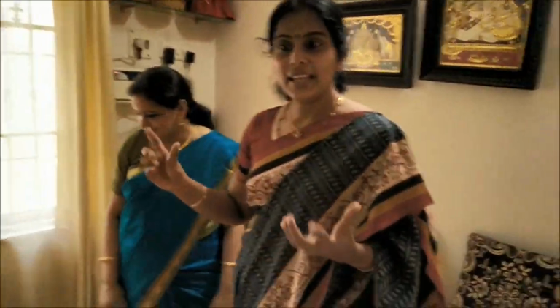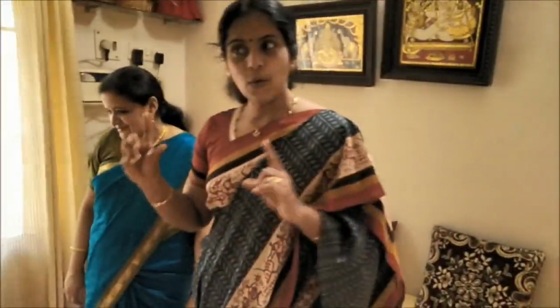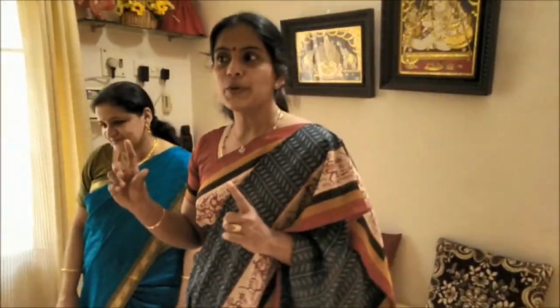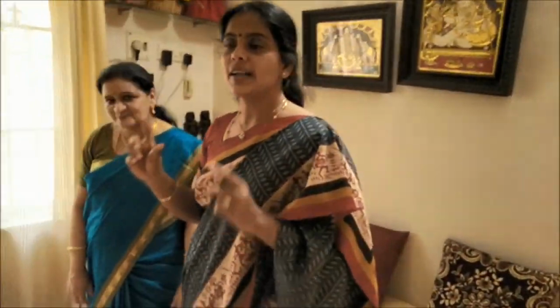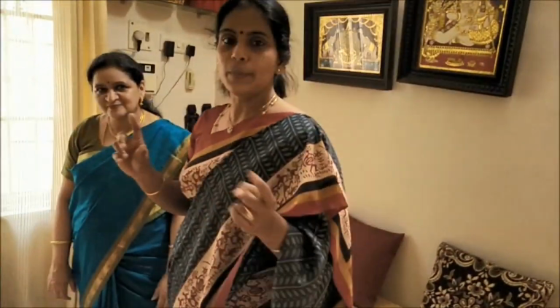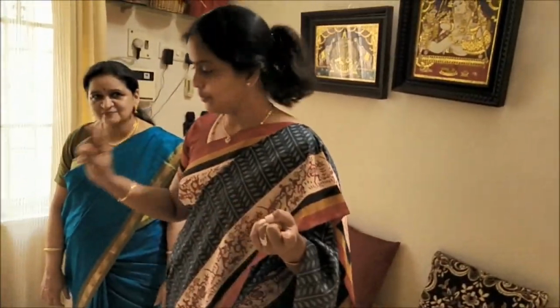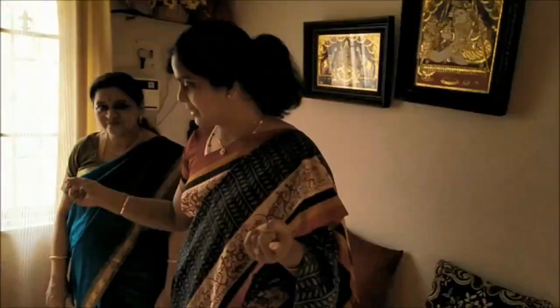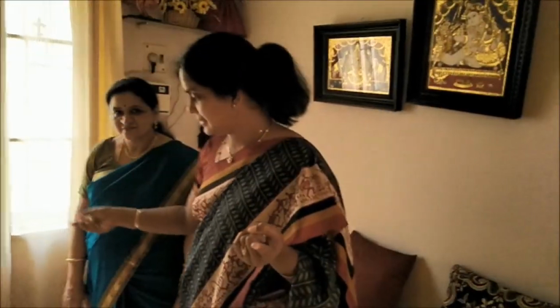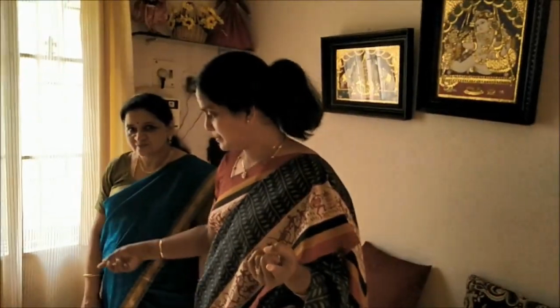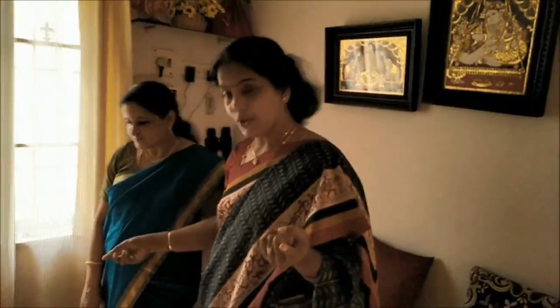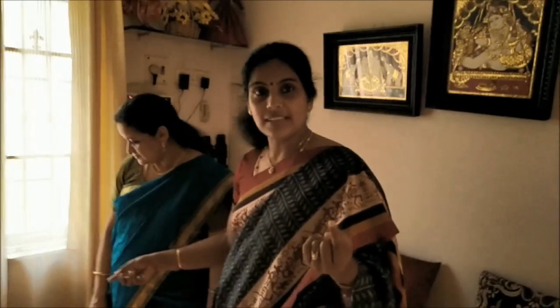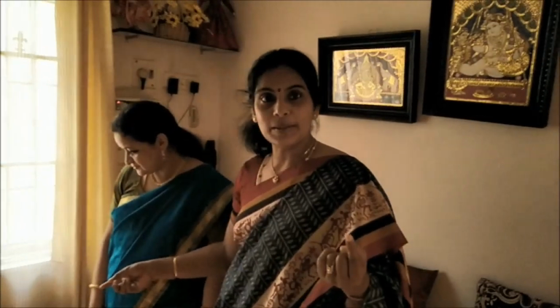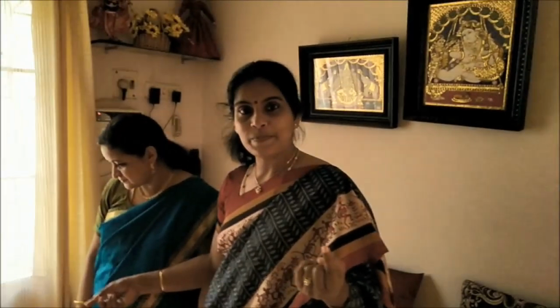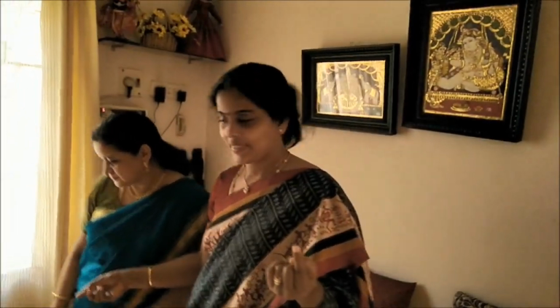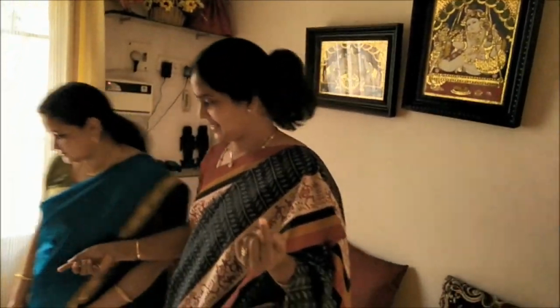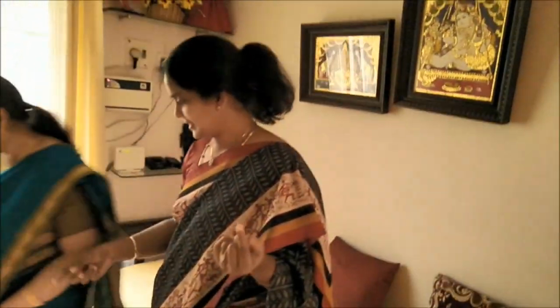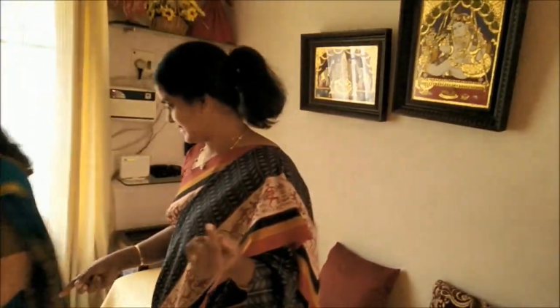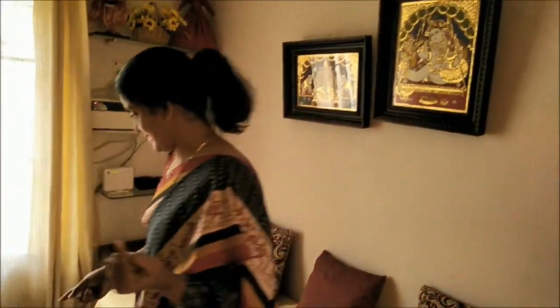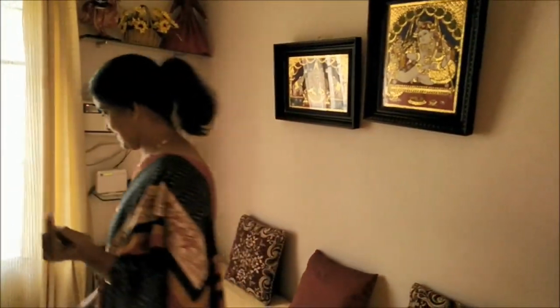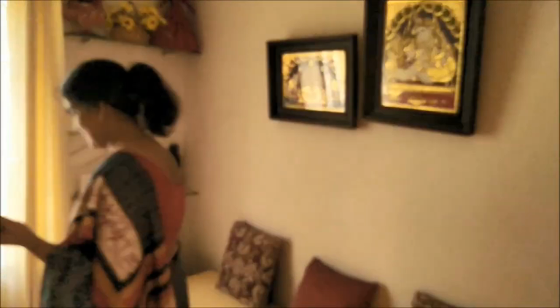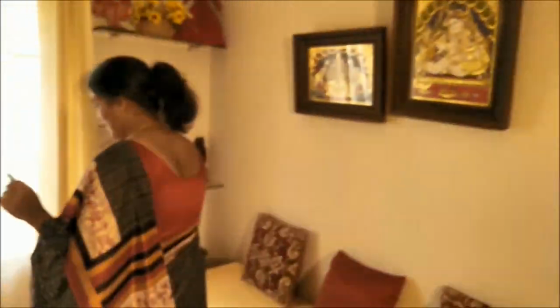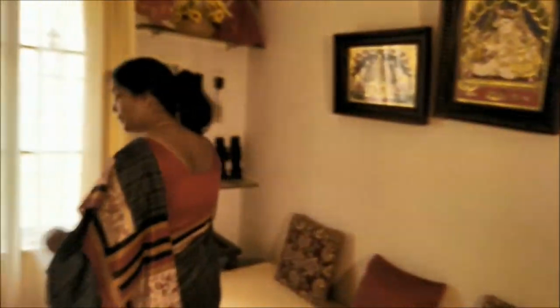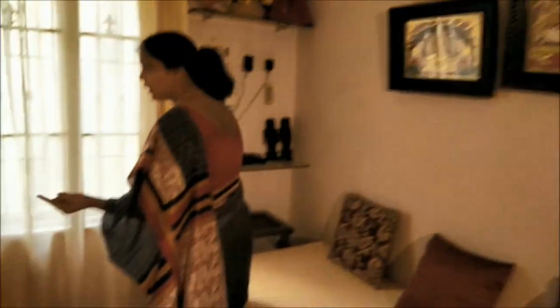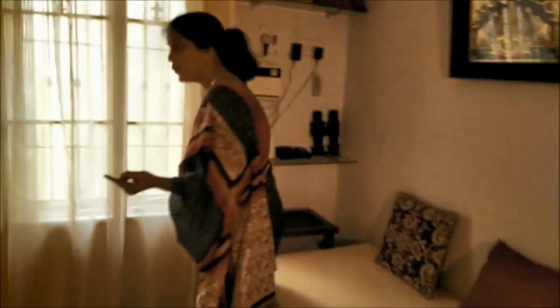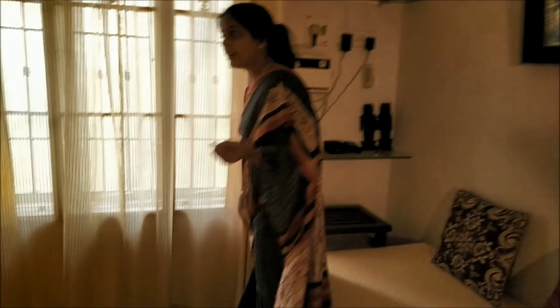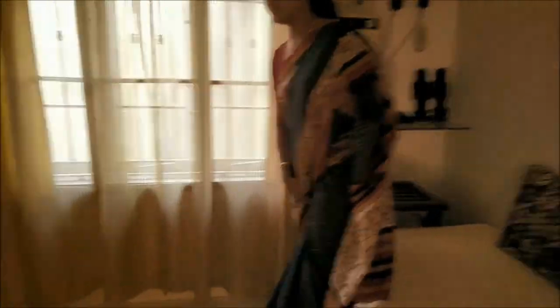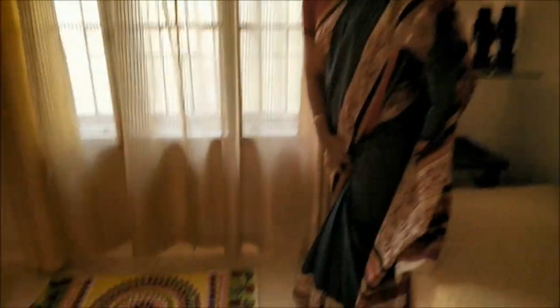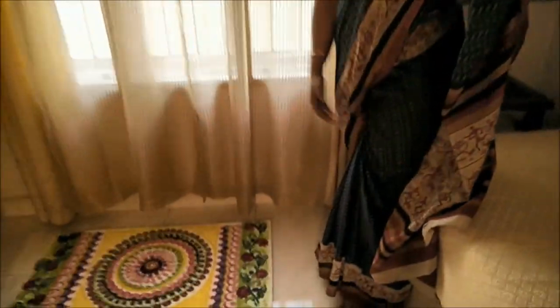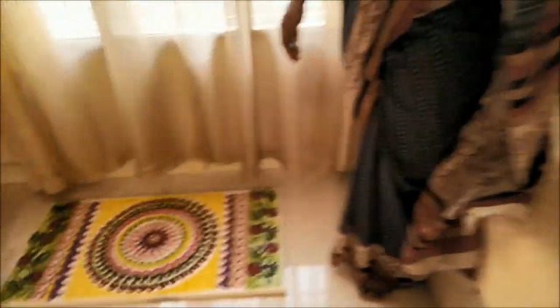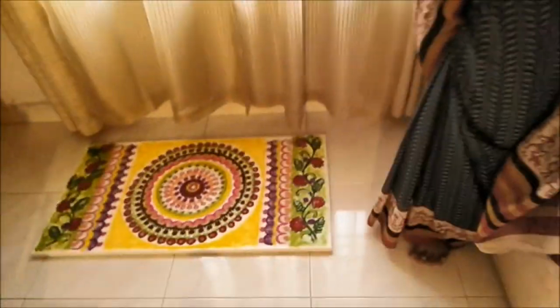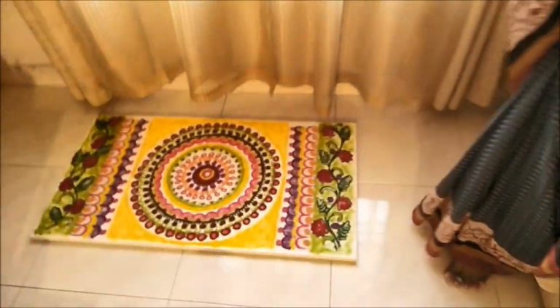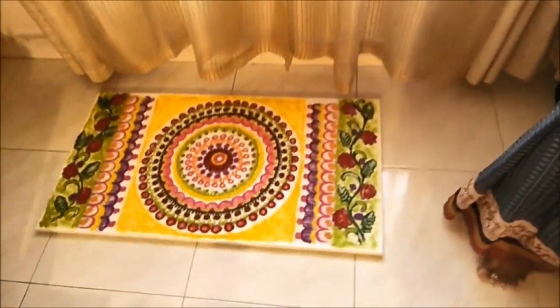You can put it in Rangoli. We can't put it in Rangoli. Yeah, I think there is good planning on this one.